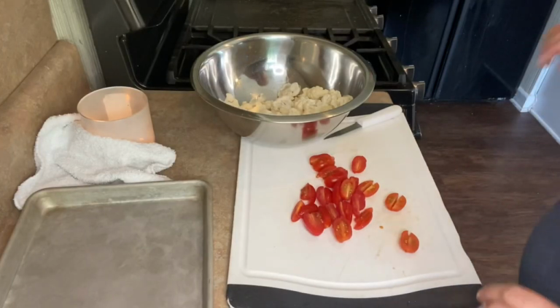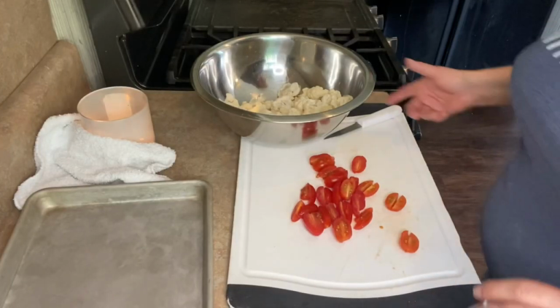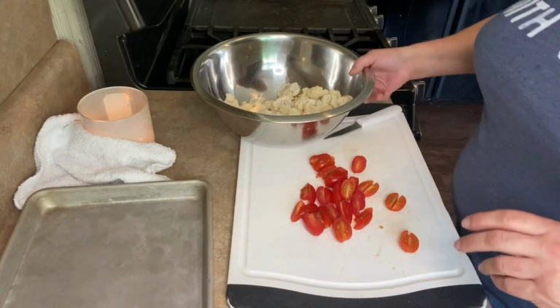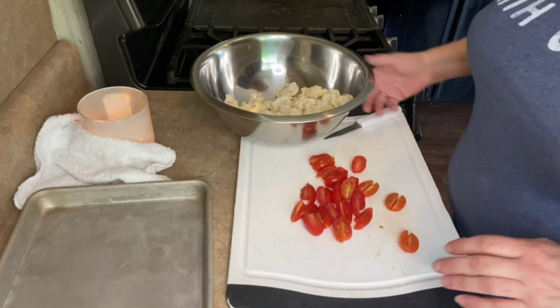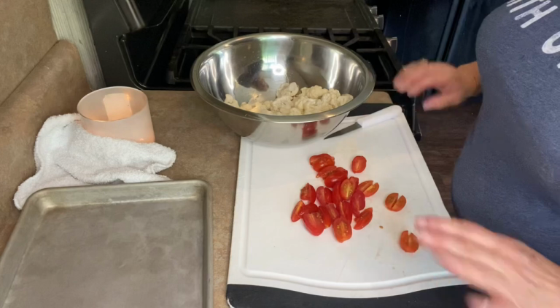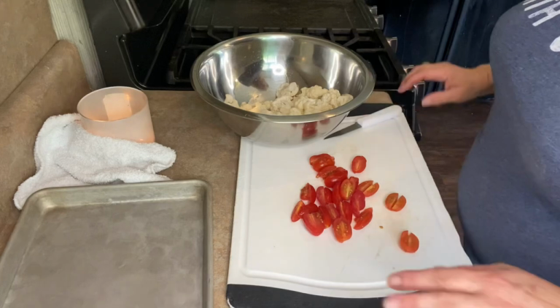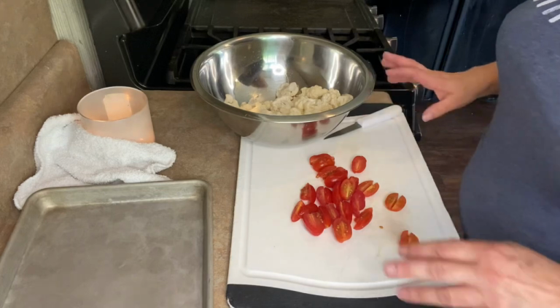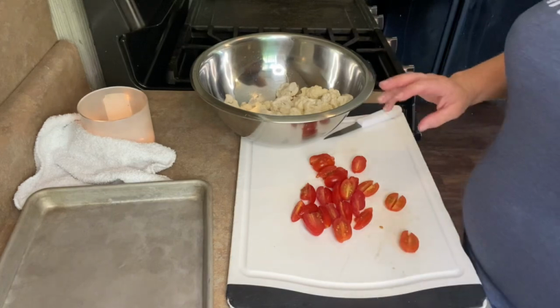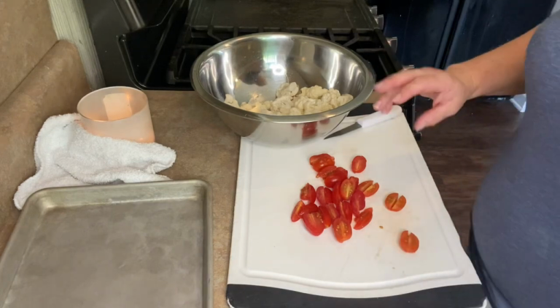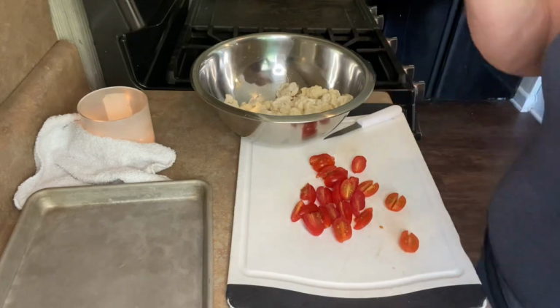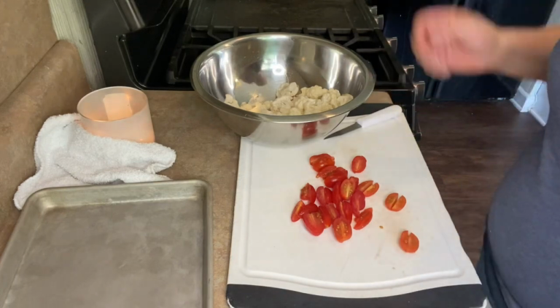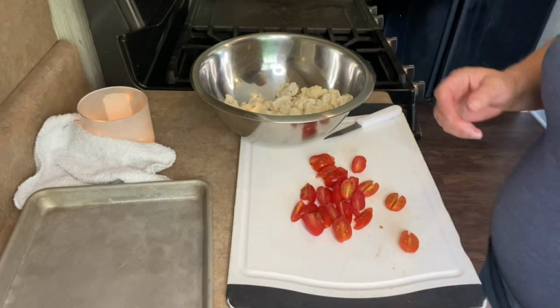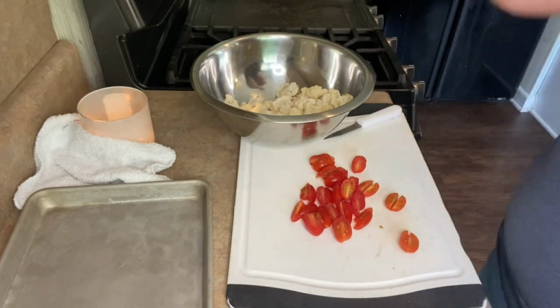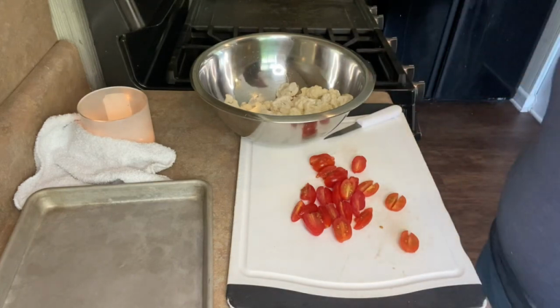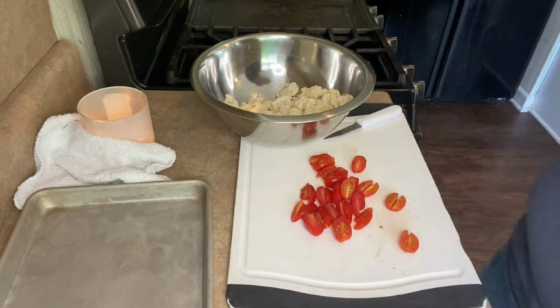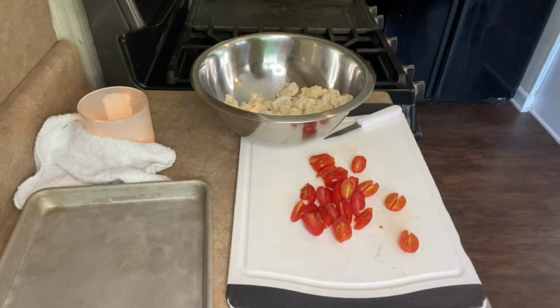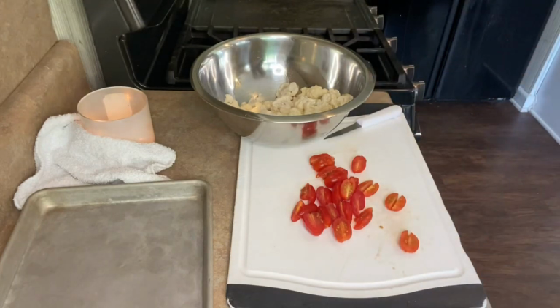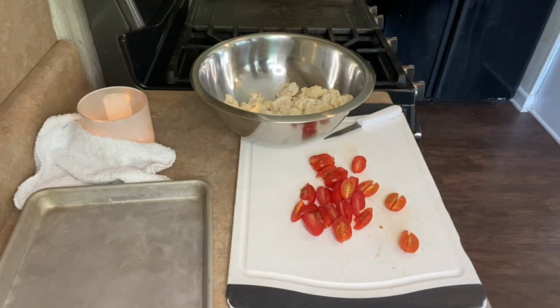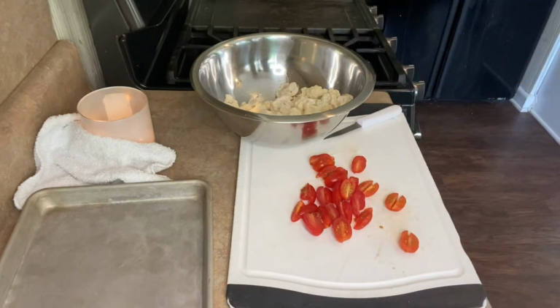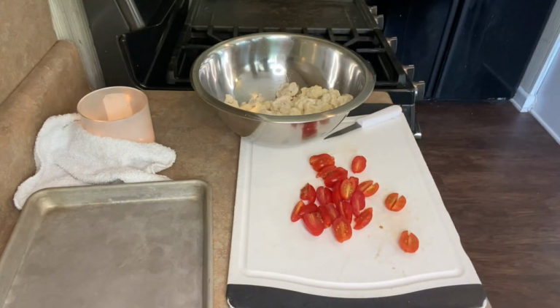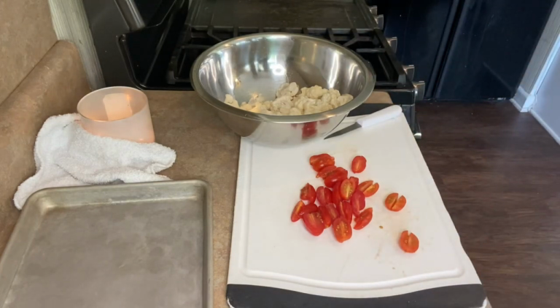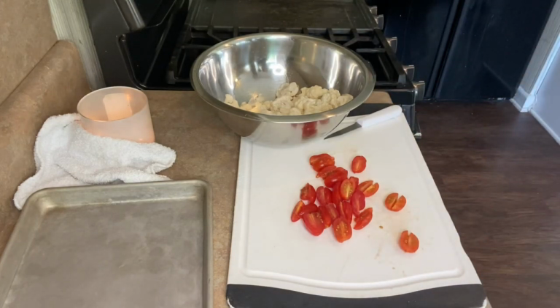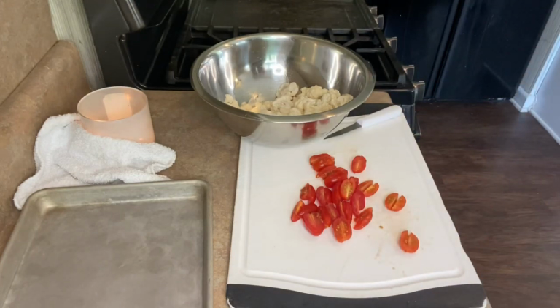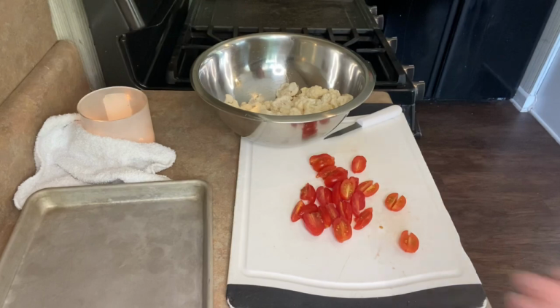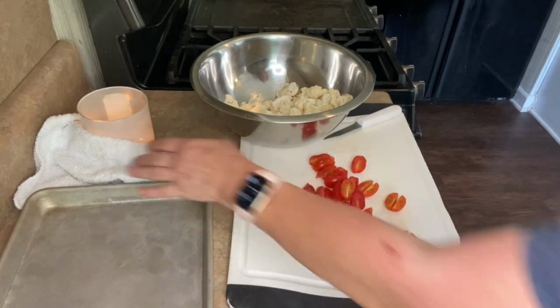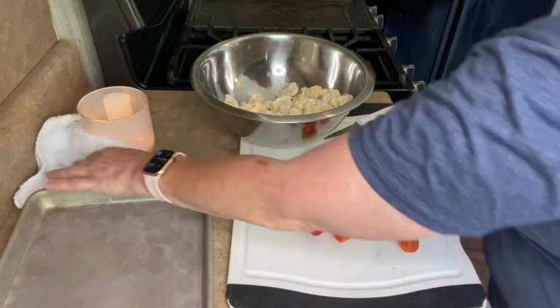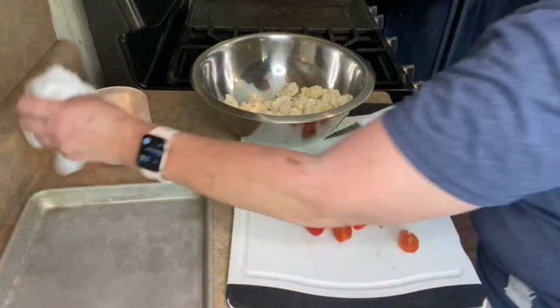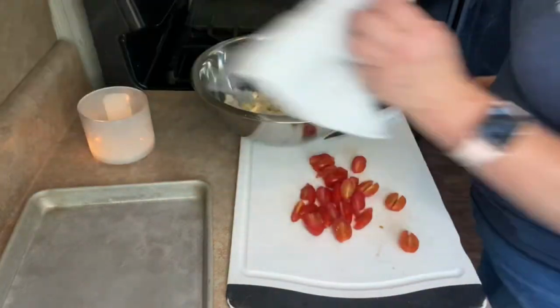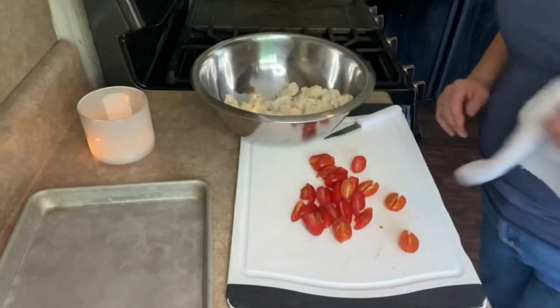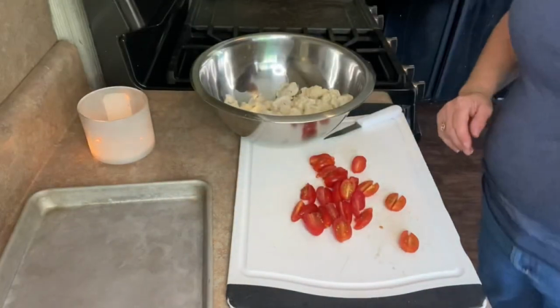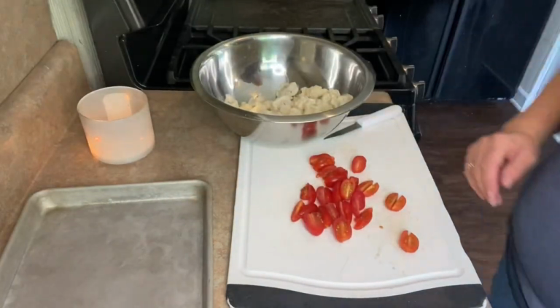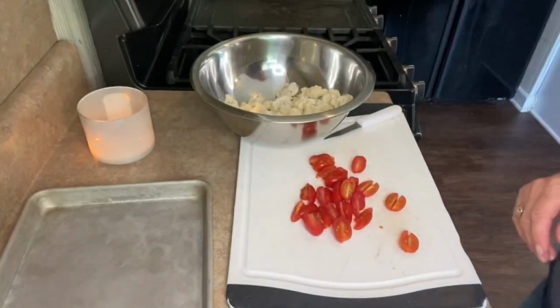This is one of those dishes that the first time I did it, I just kind of grabbed everything out of my cupboard and threw it together. And then I was like, holy cow — it is amazing.